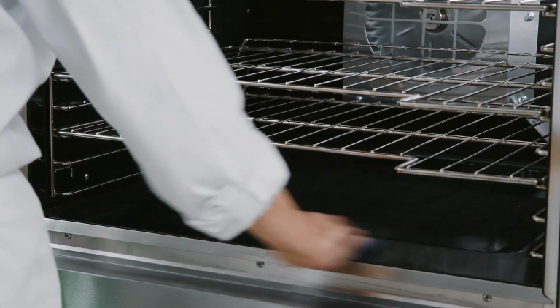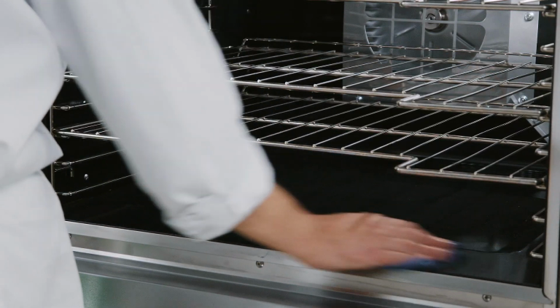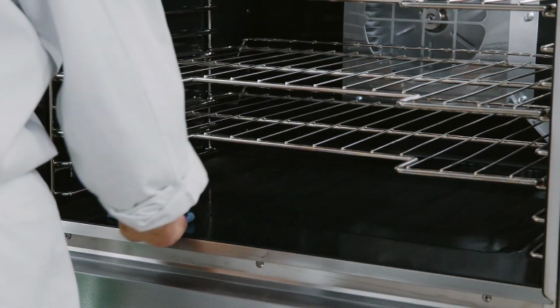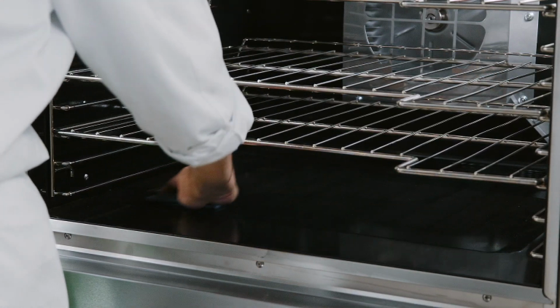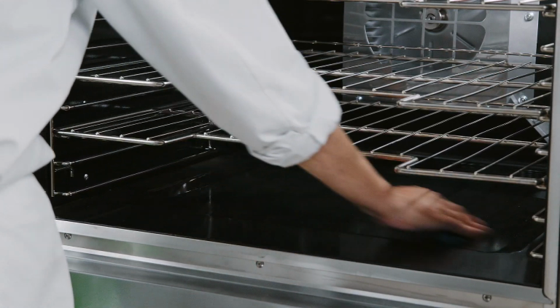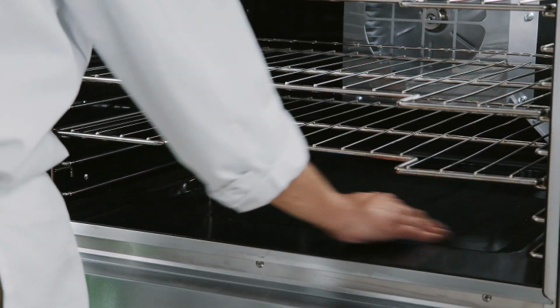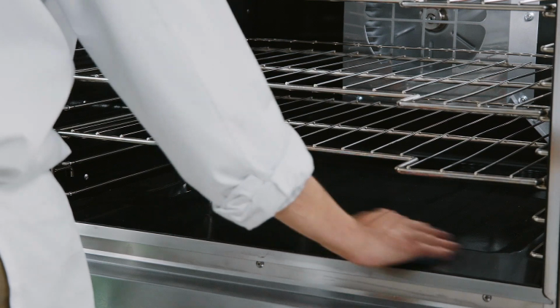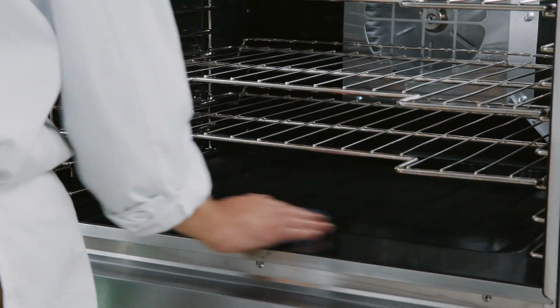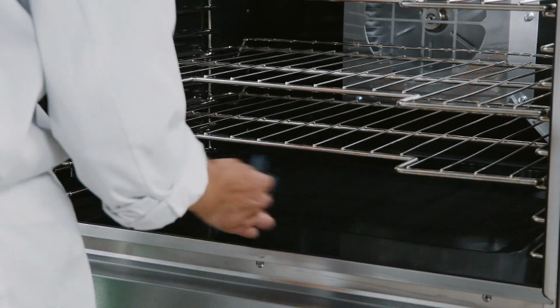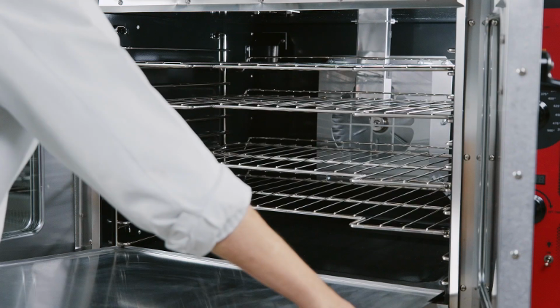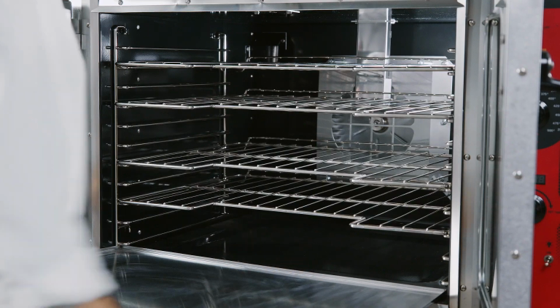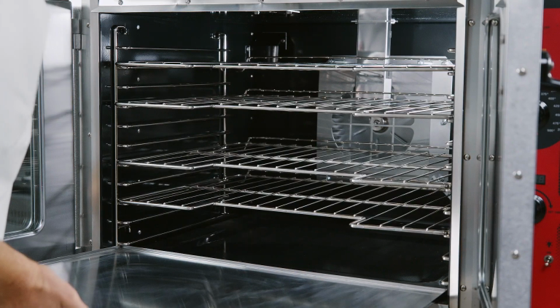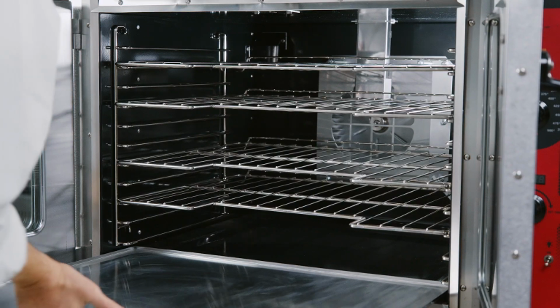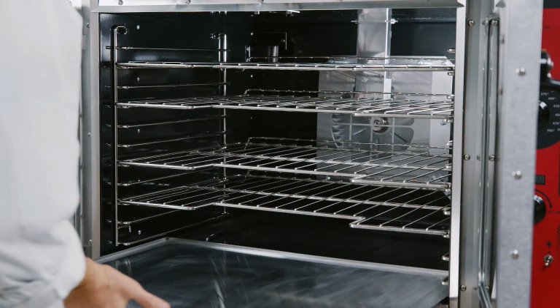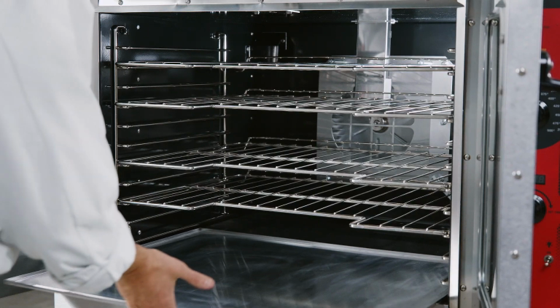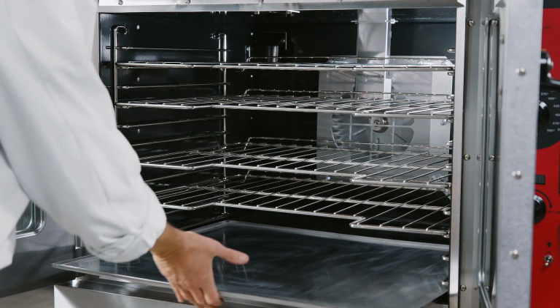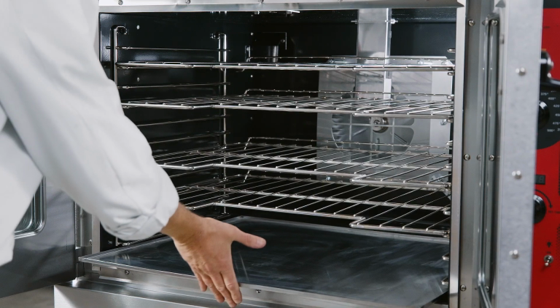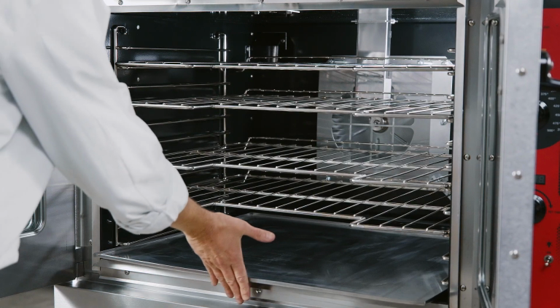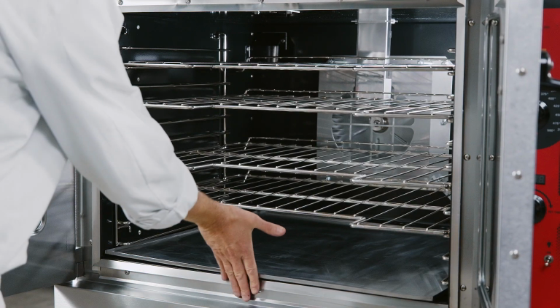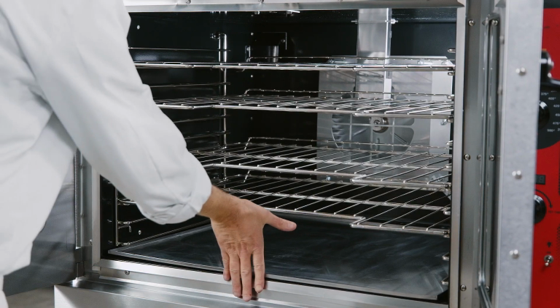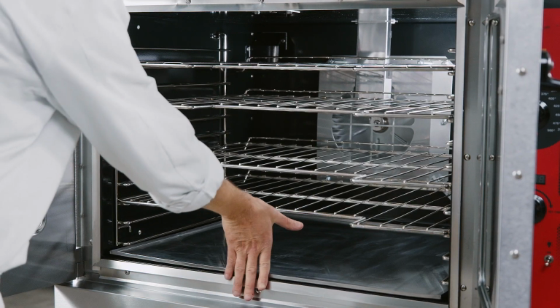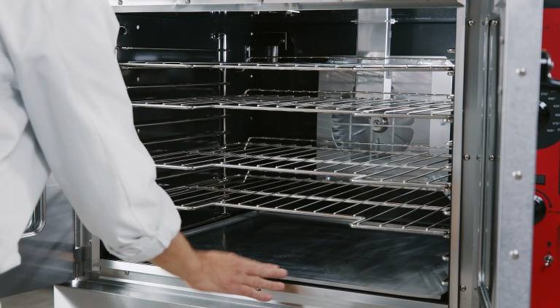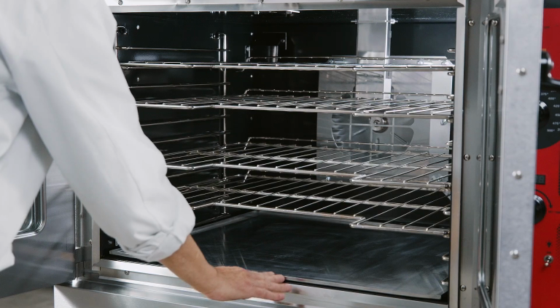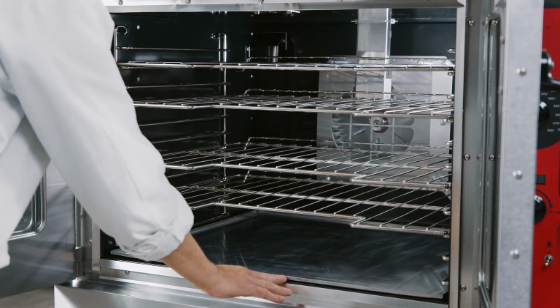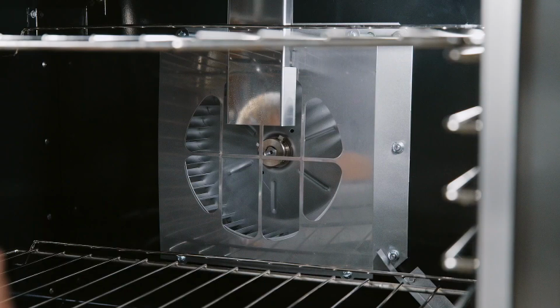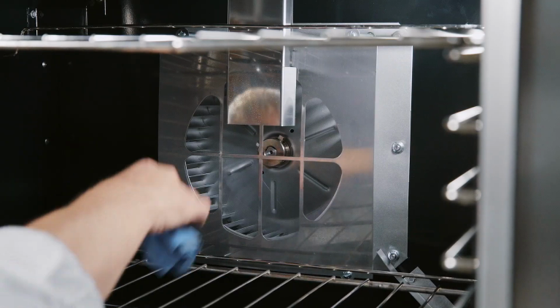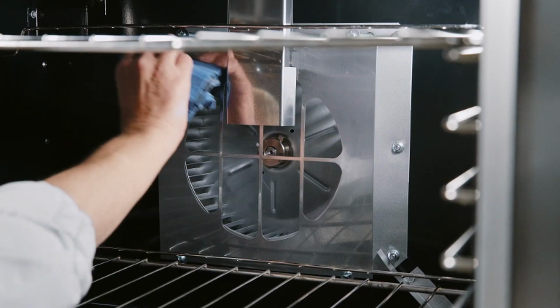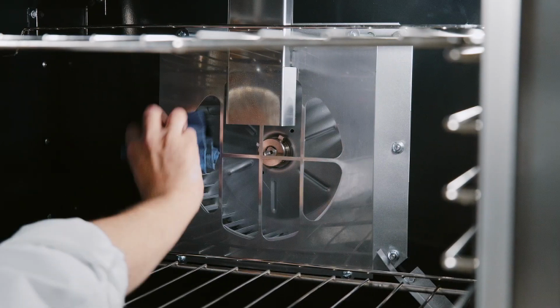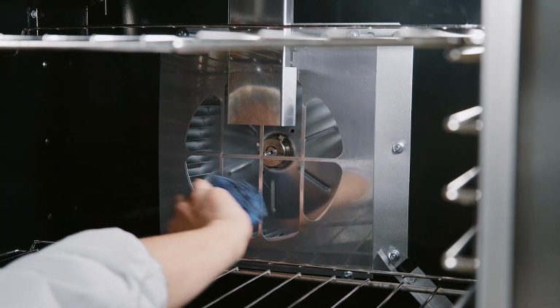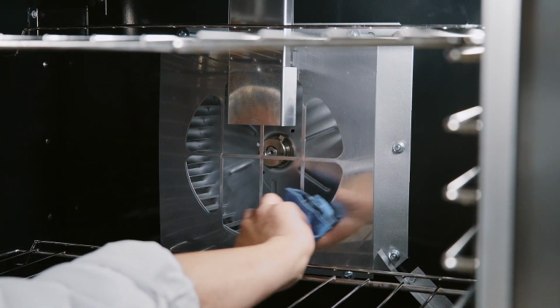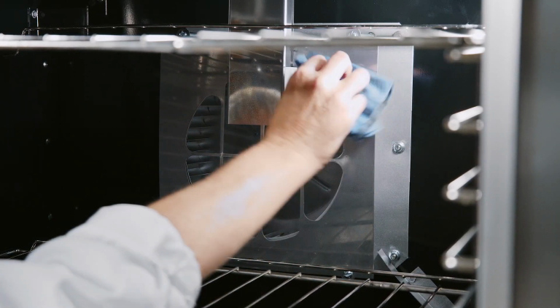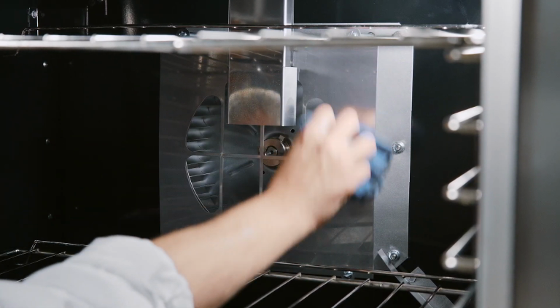One of the easiest ways to keep your oven clean is to always use a drip pan, an optional oven accessory. Make sure to clean the oven's interior back panel.